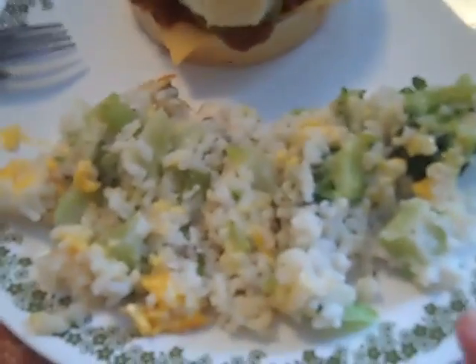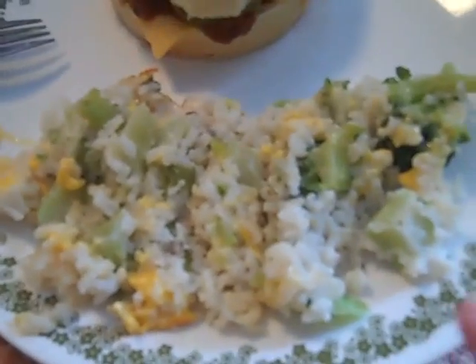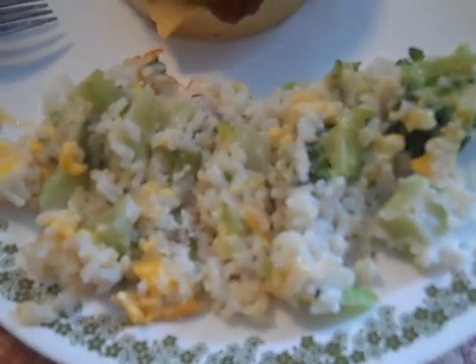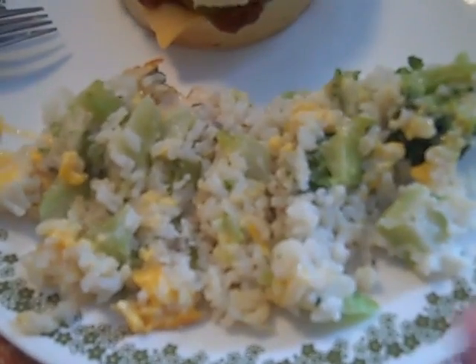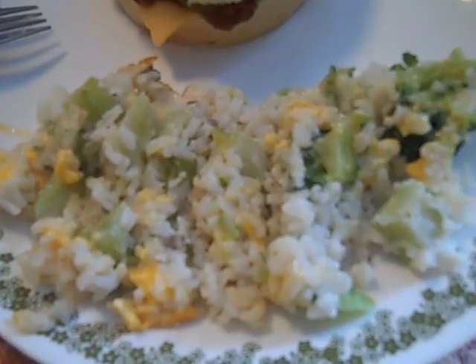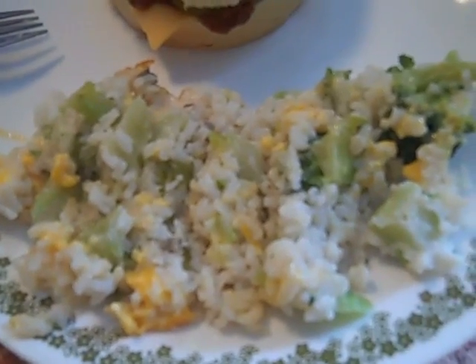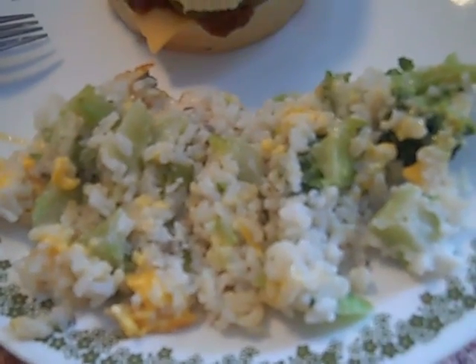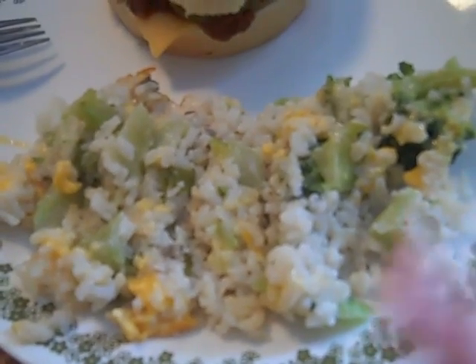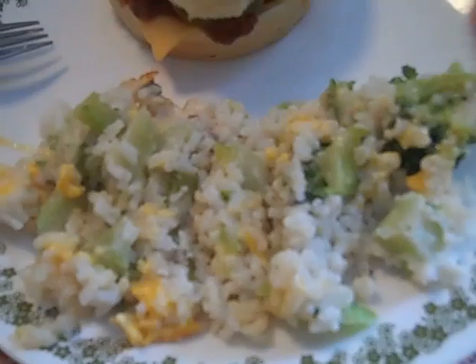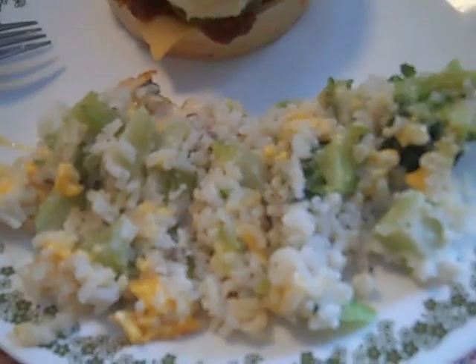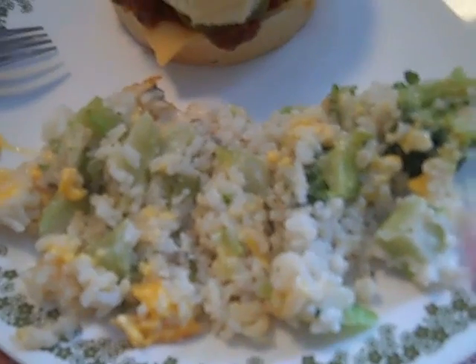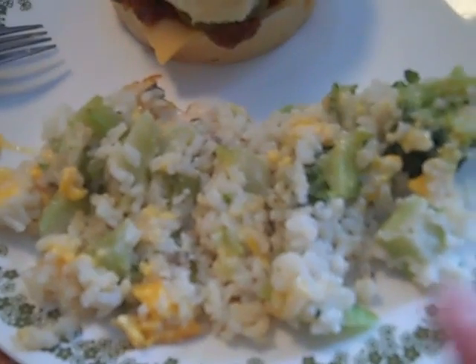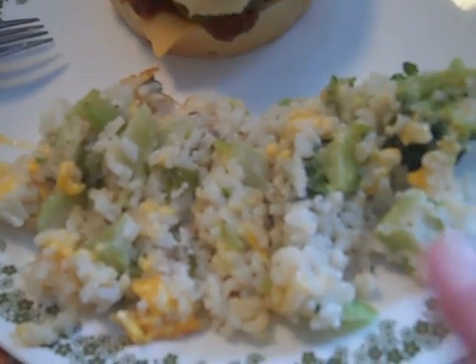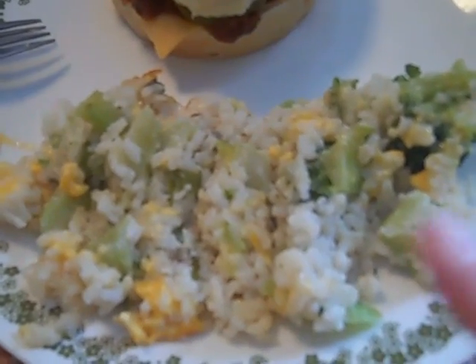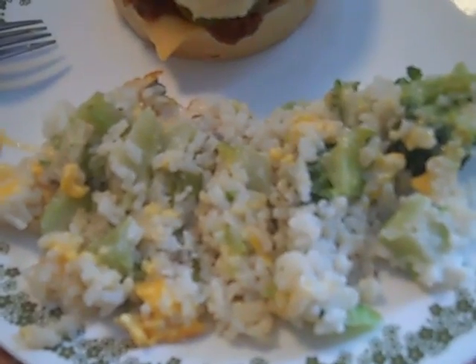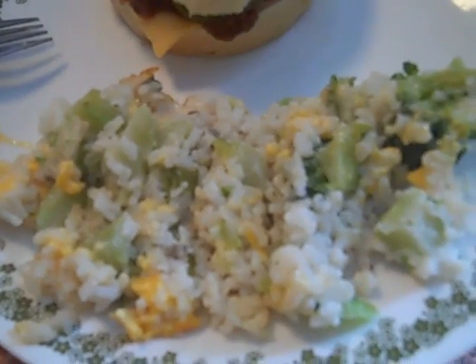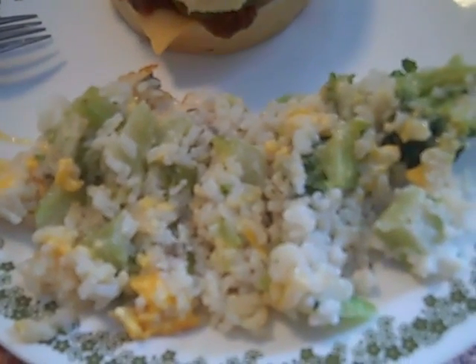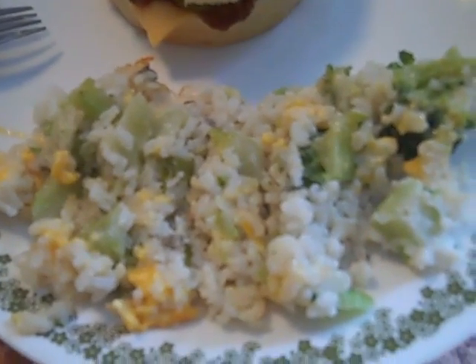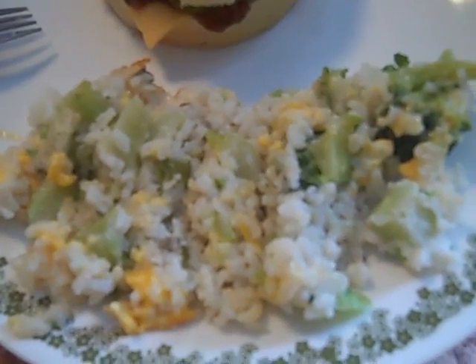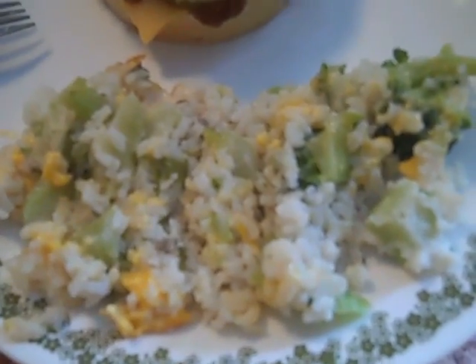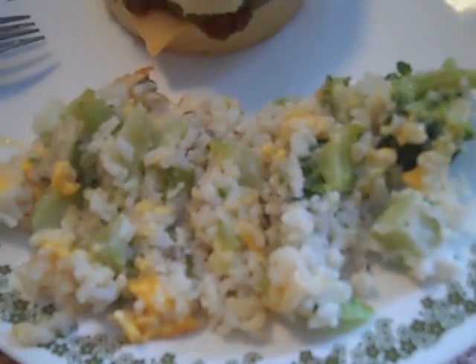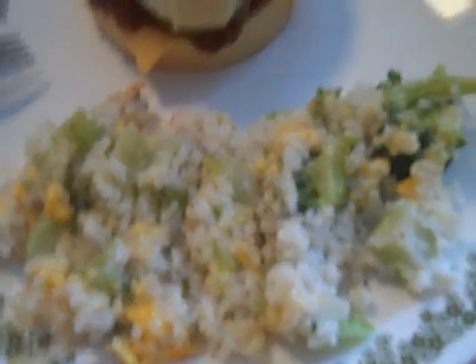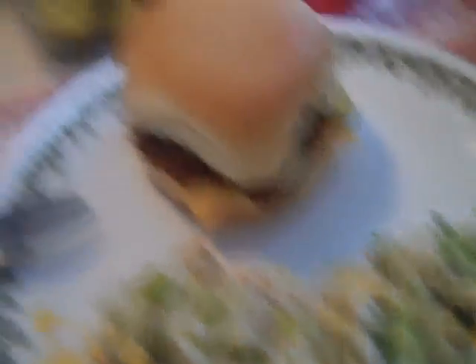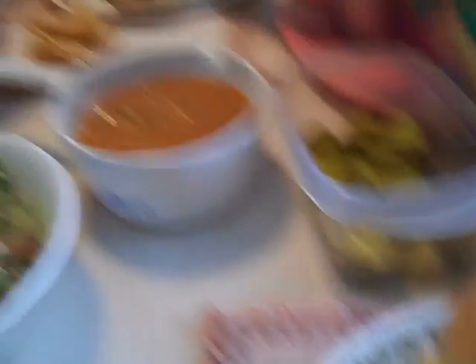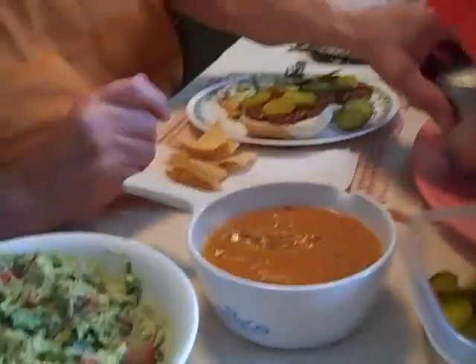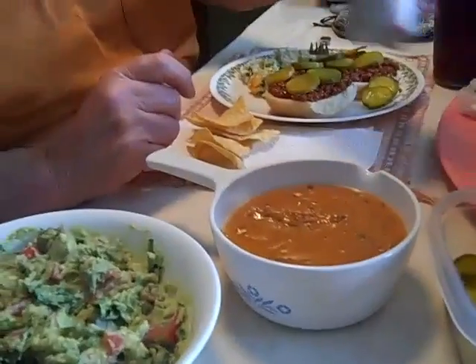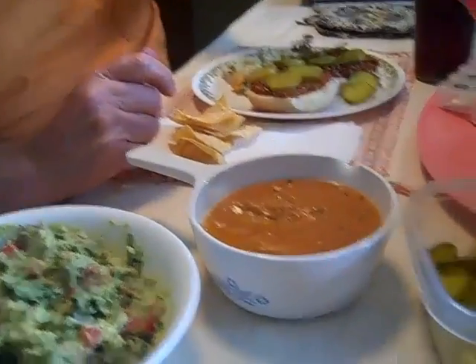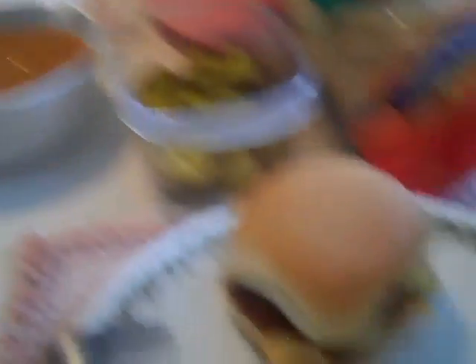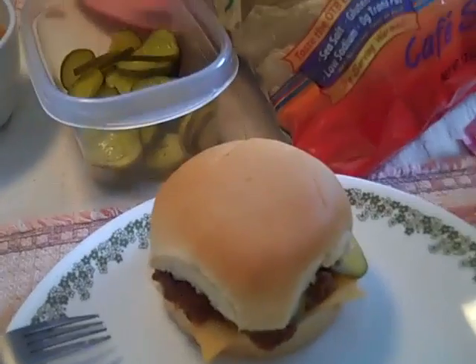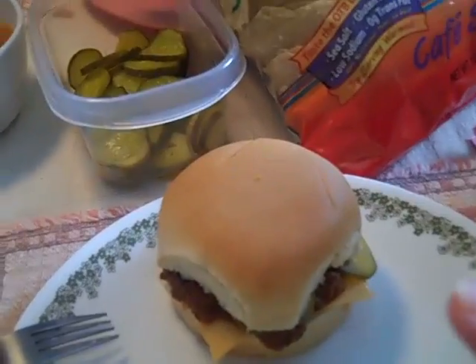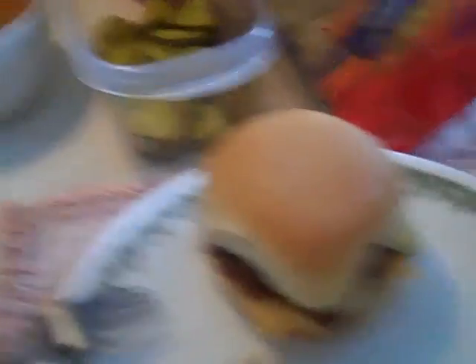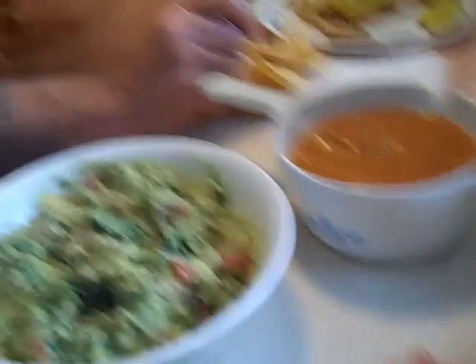My rice broccoli casserole is okay, but it doesn't taste like my aunt's. I'm going to have to get her recipe at Easter when I go there. I'll write it down and make it like she does. Now we're going to enjoy our sloppy joes and food.